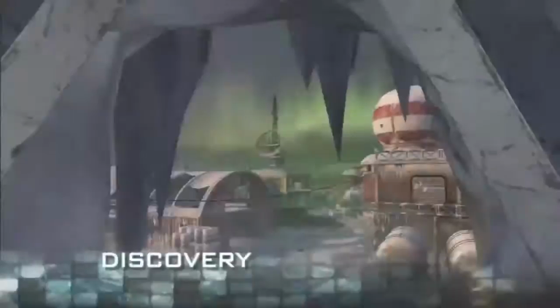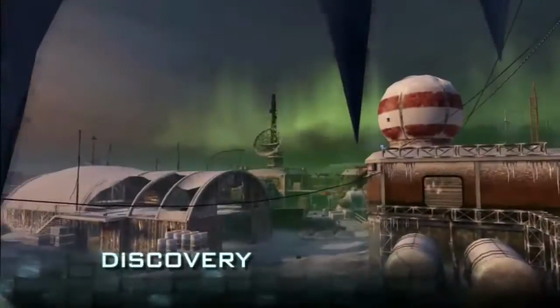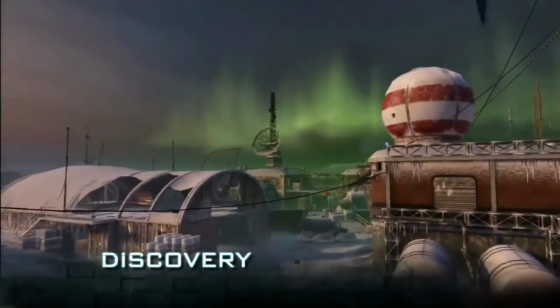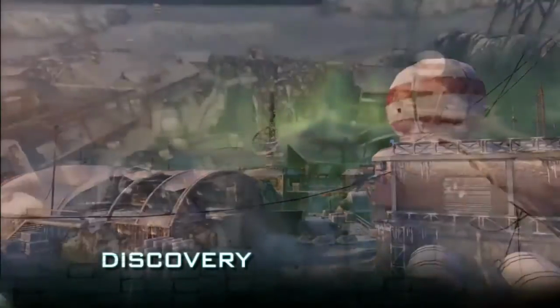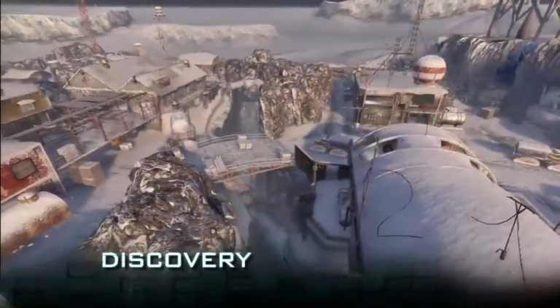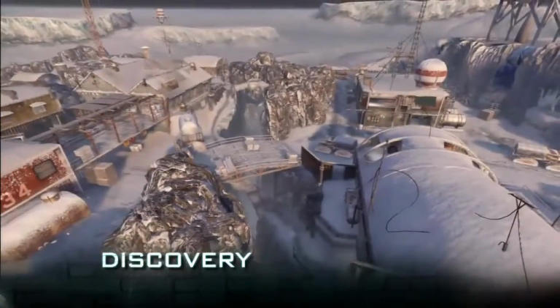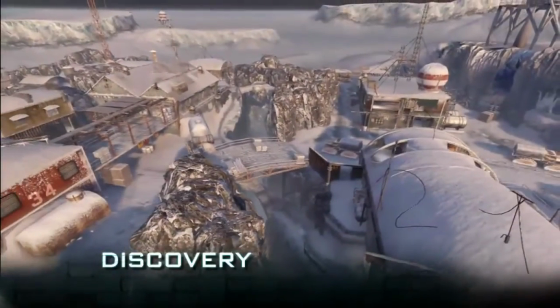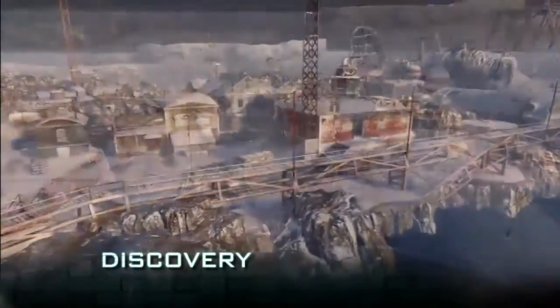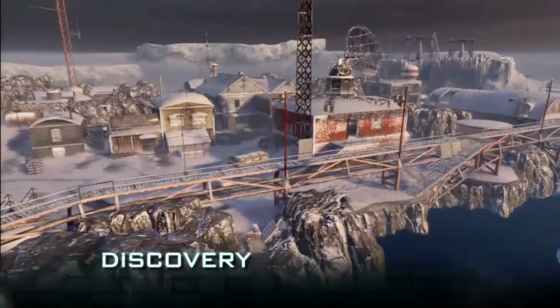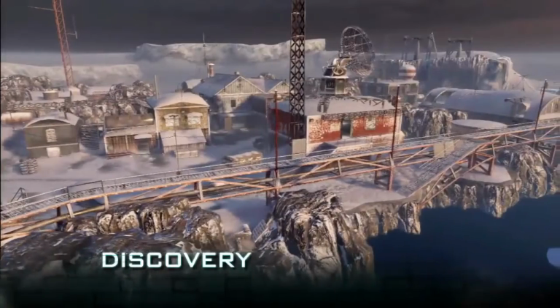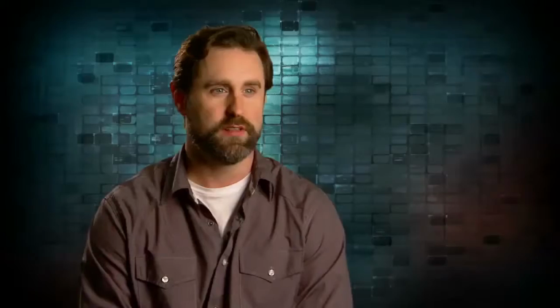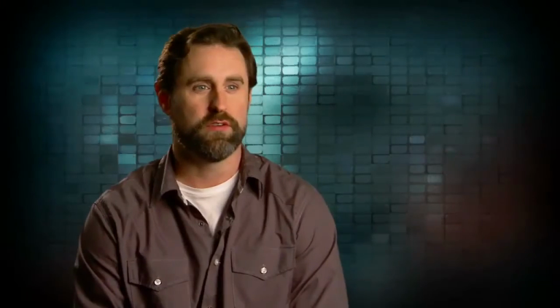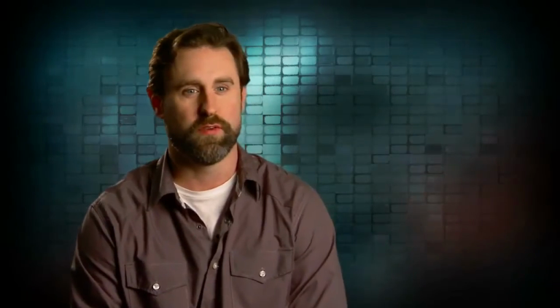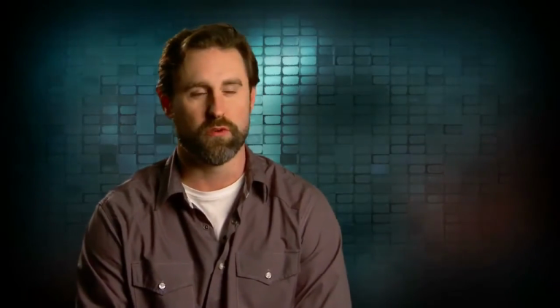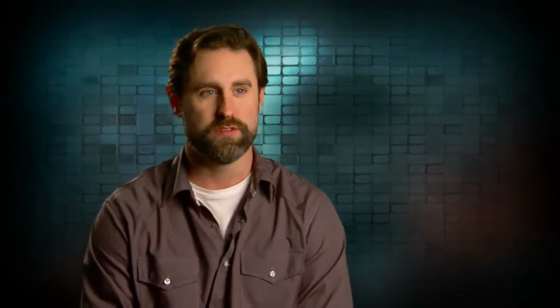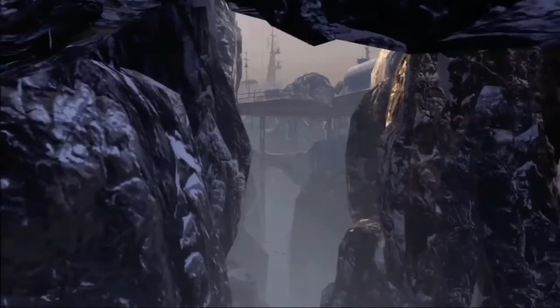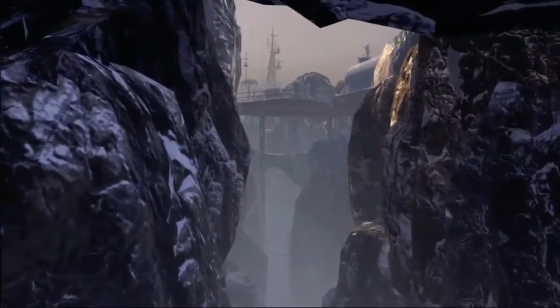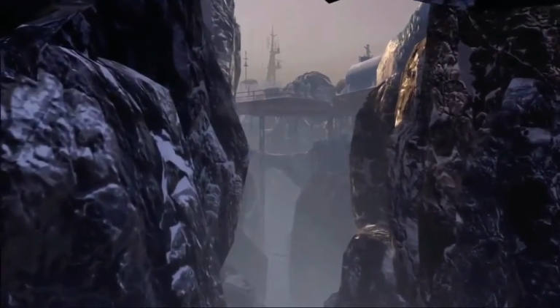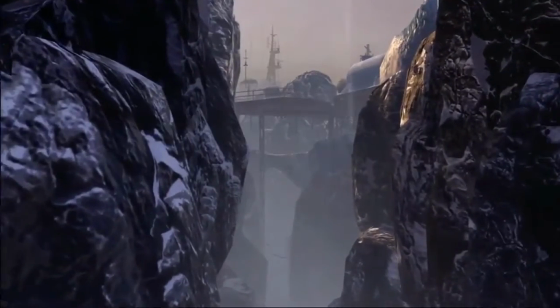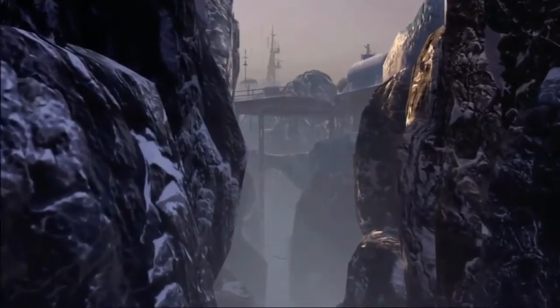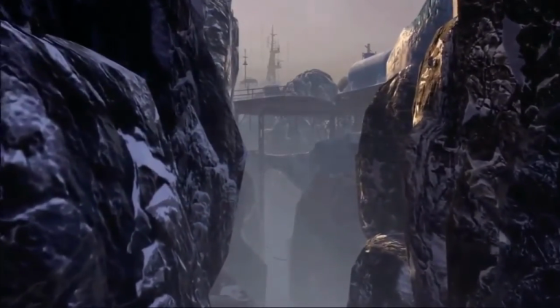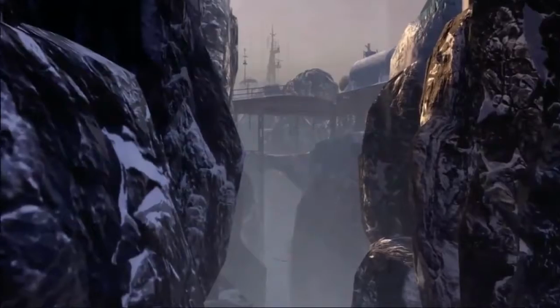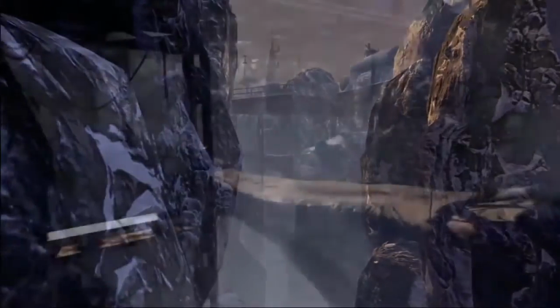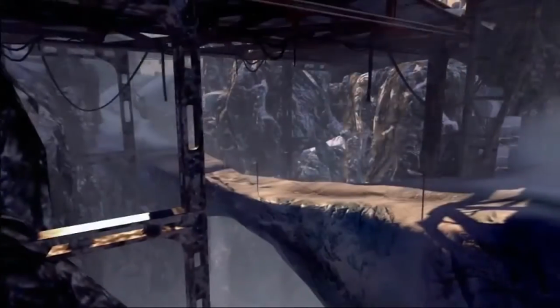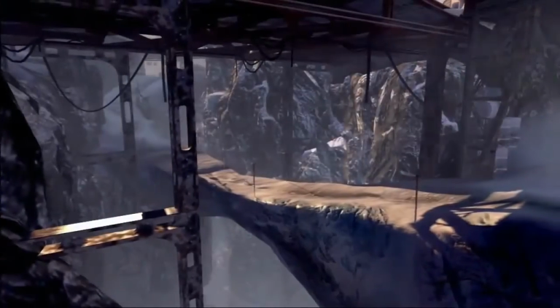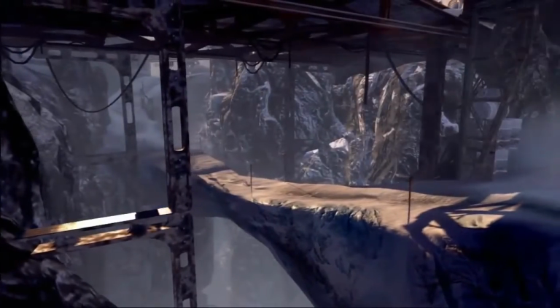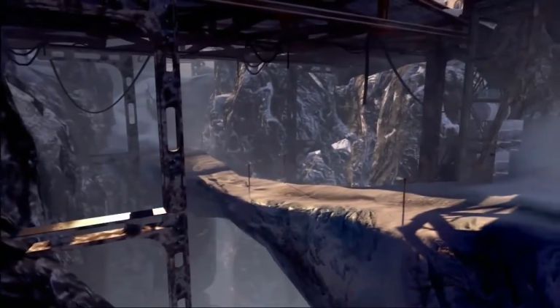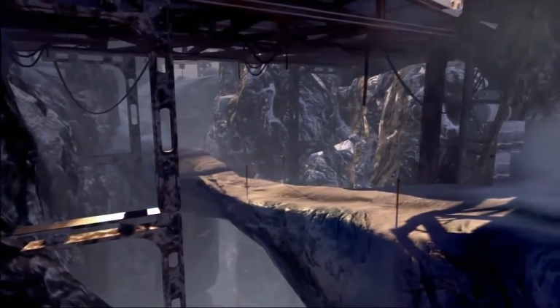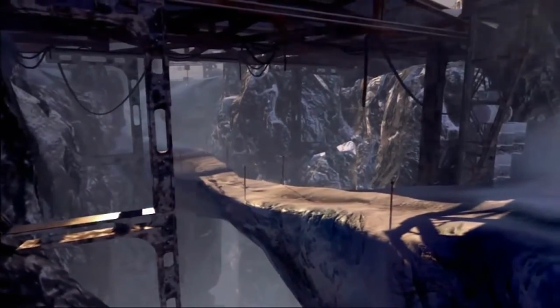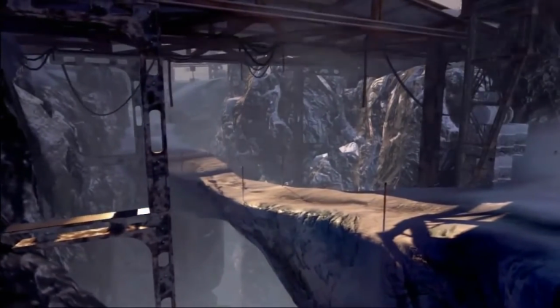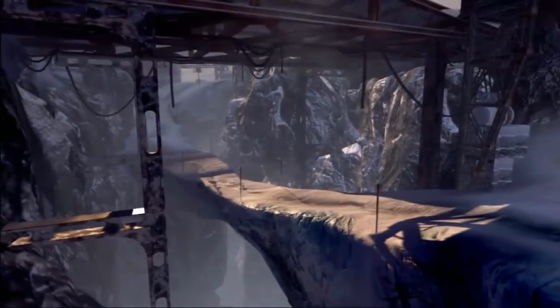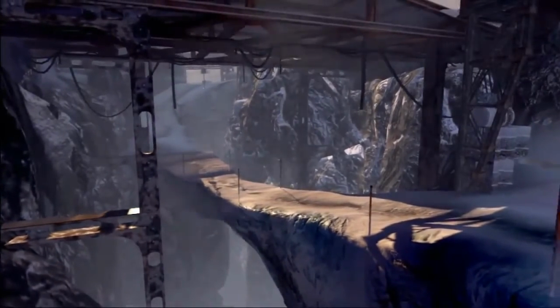Discovery is an Antarctic research station that was a German outpost left over from World War II. The two sides of the map are divided by a deep chasm, and you're always fighting for control over that crossover from one side of the map to the other.